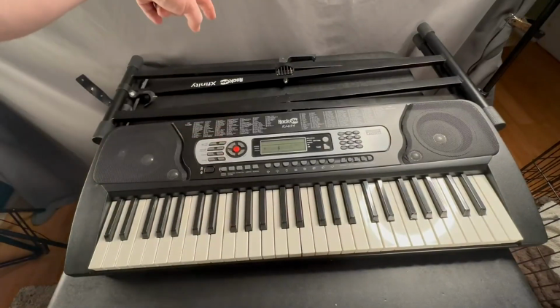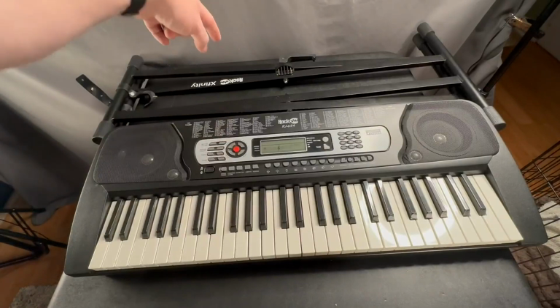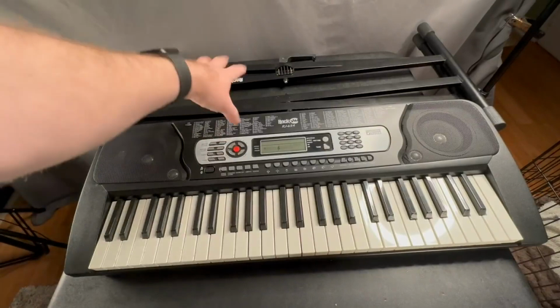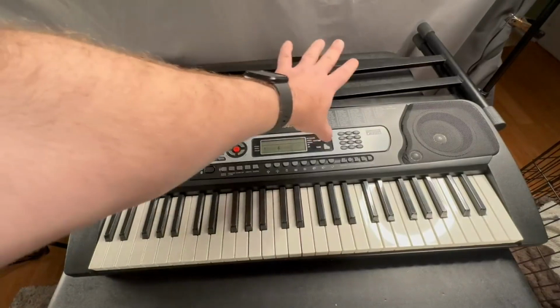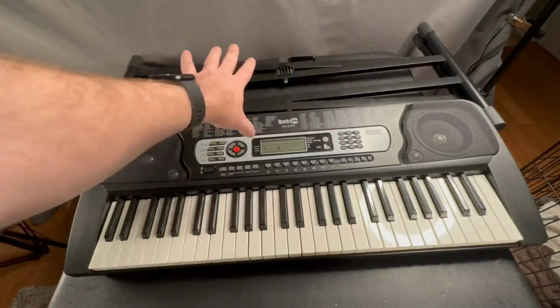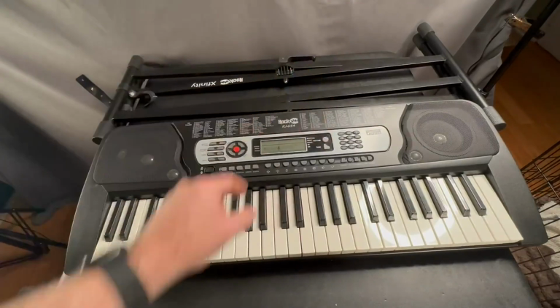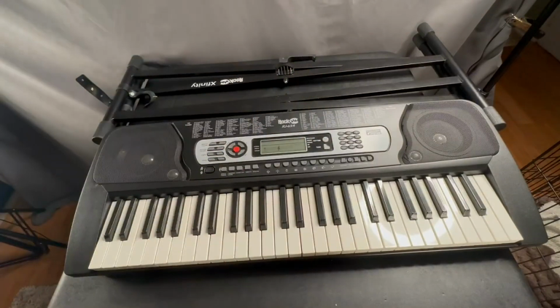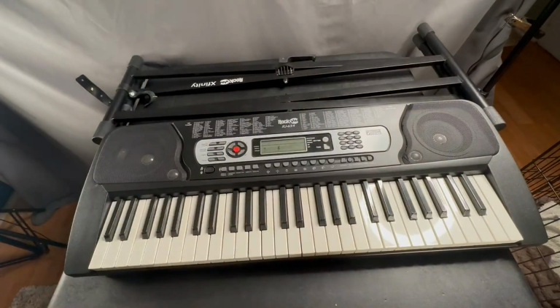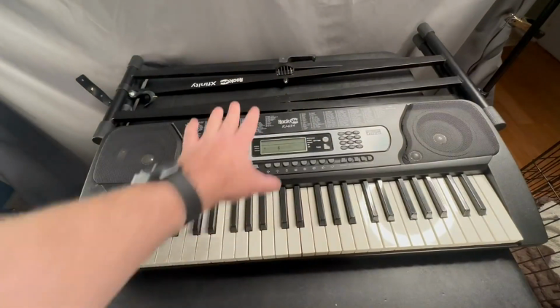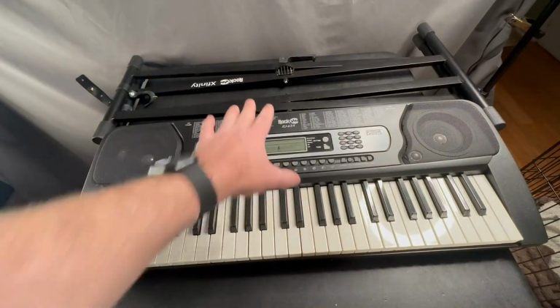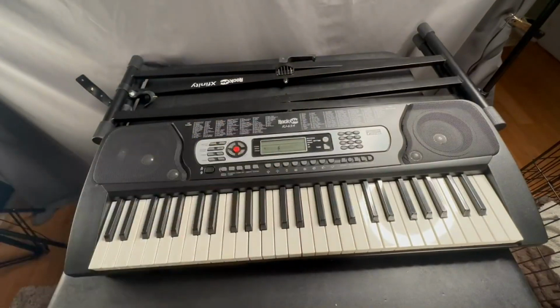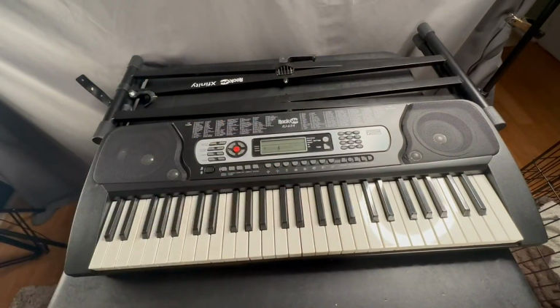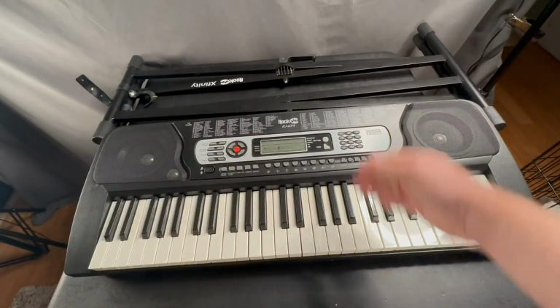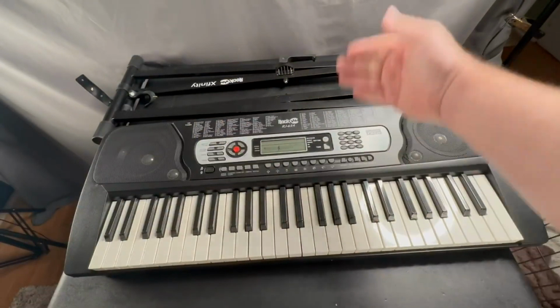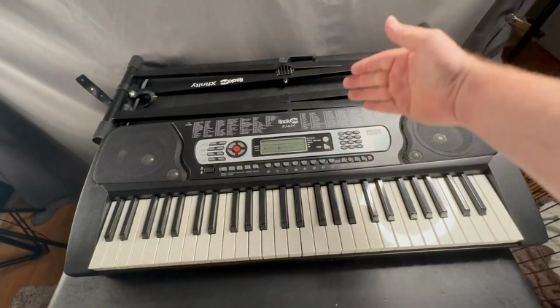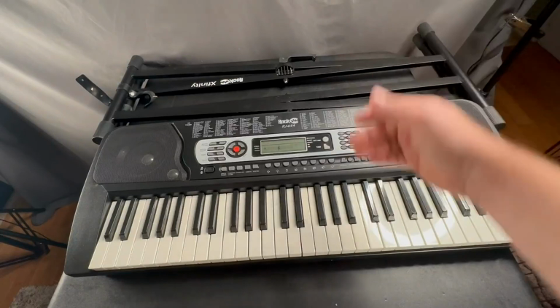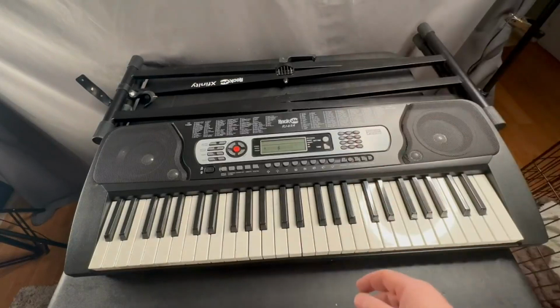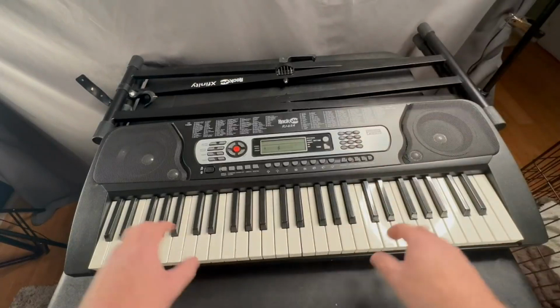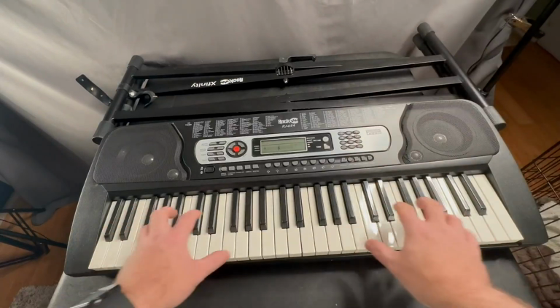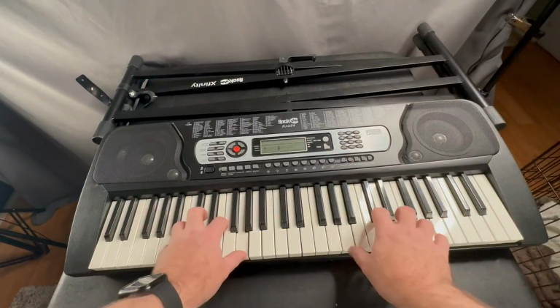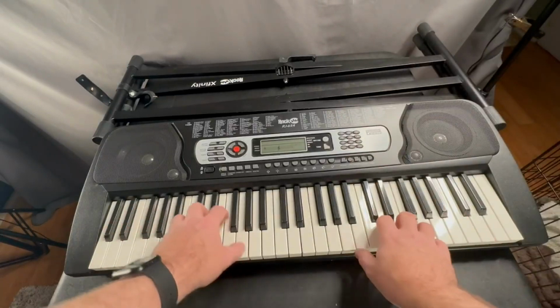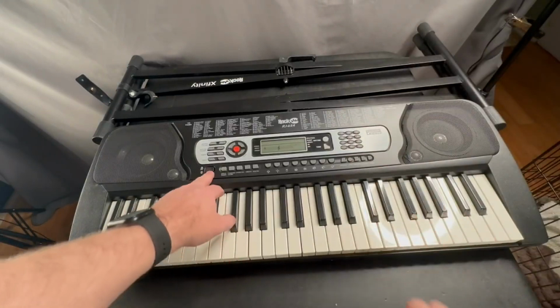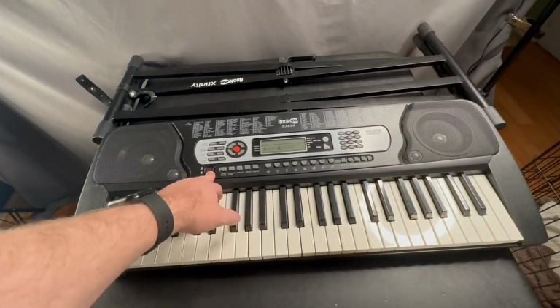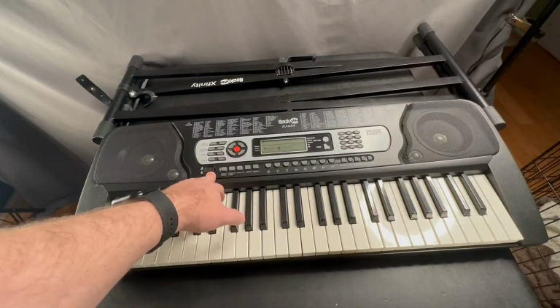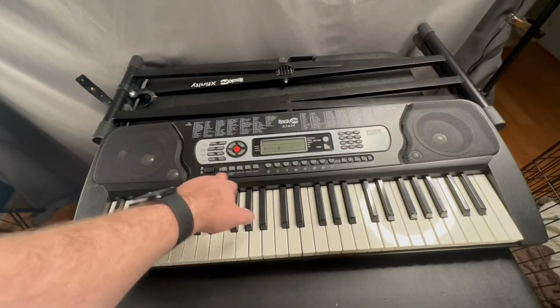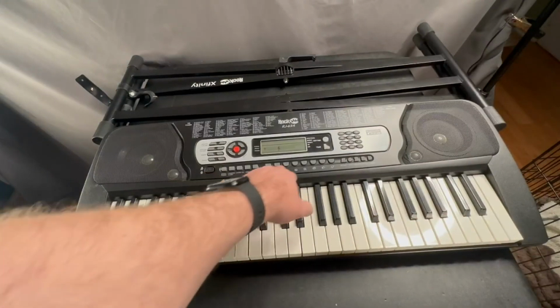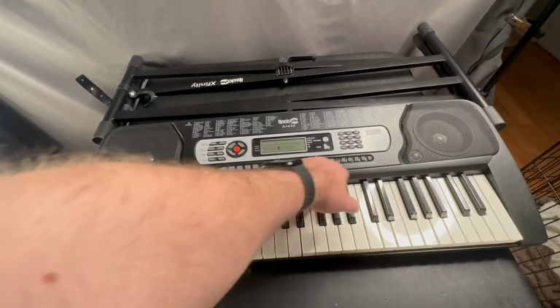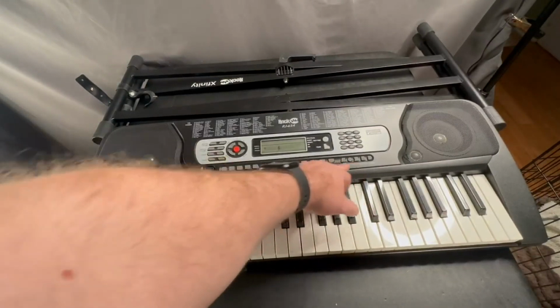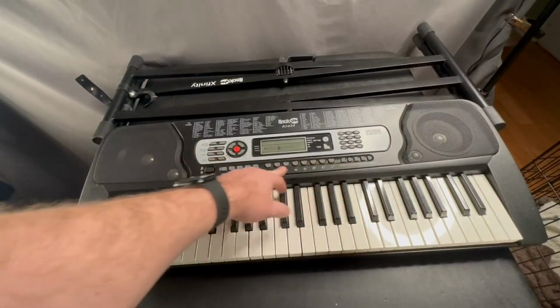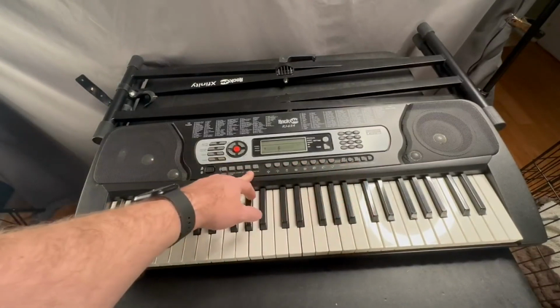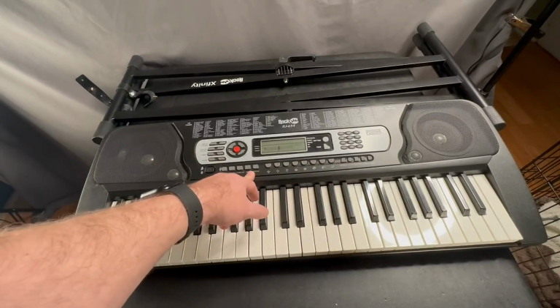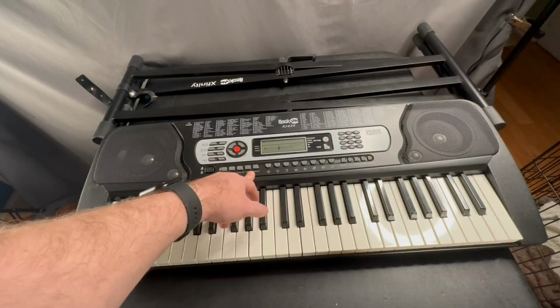One thing that I am missing is that it does have a little spot right here for the sheet music to go on. Somehow he lost that, but that does come with it as well.